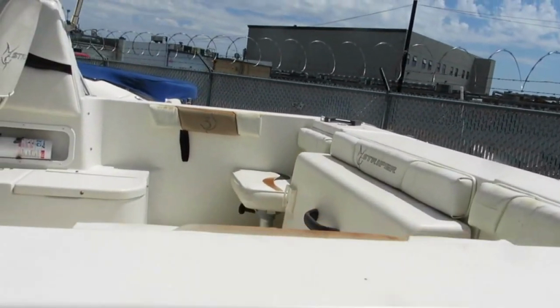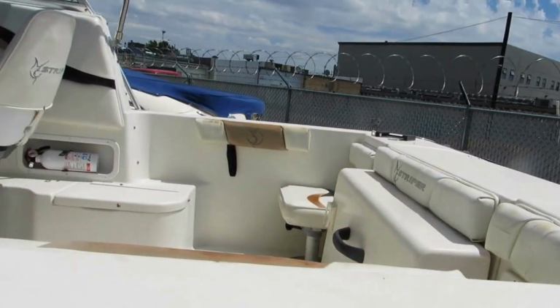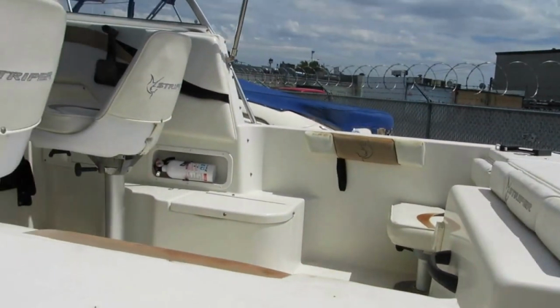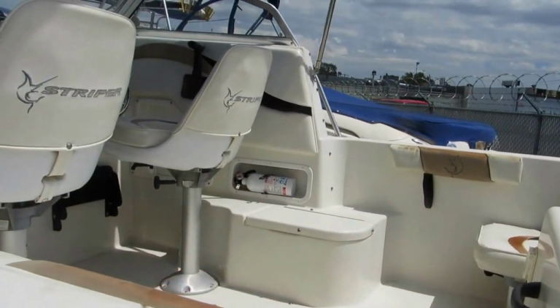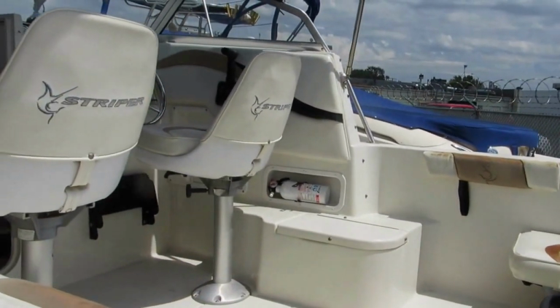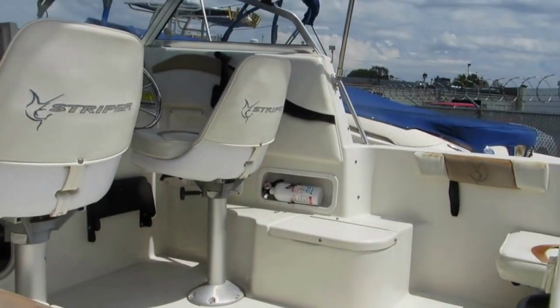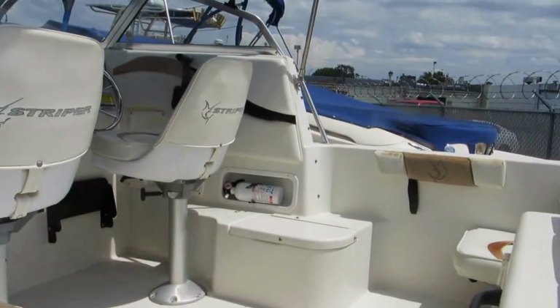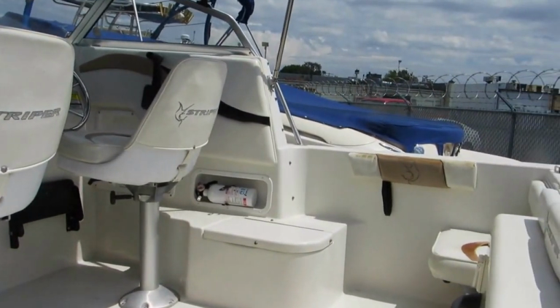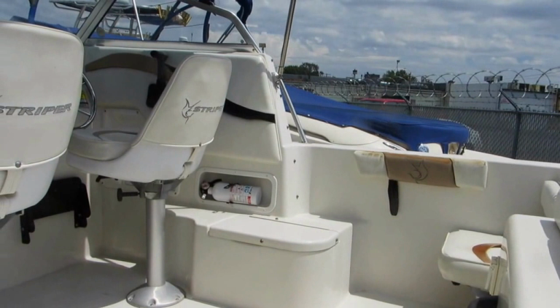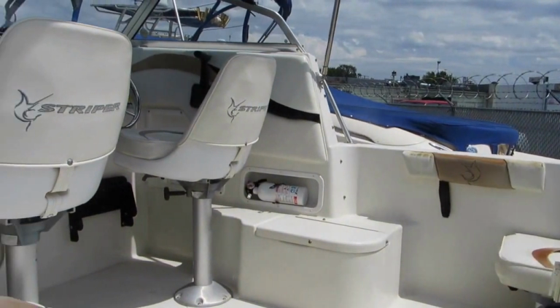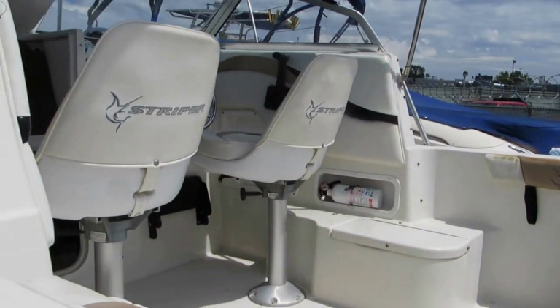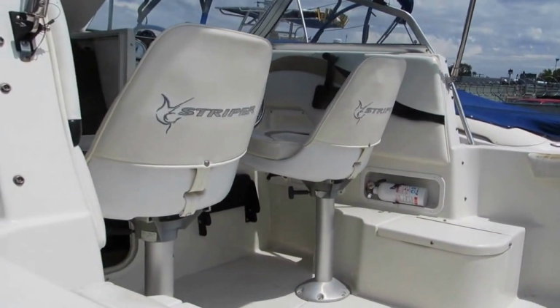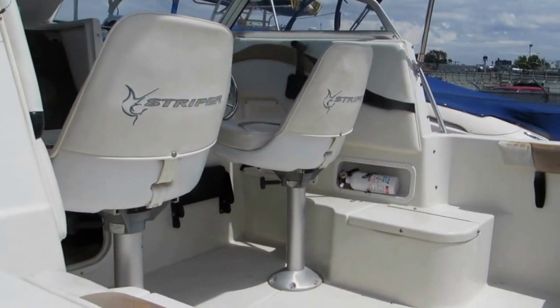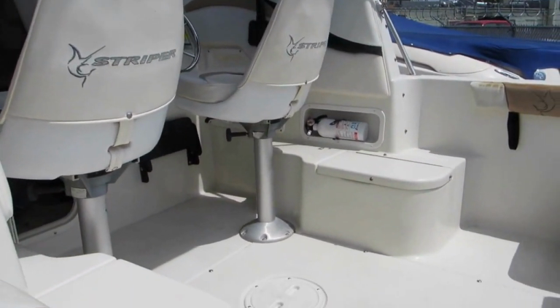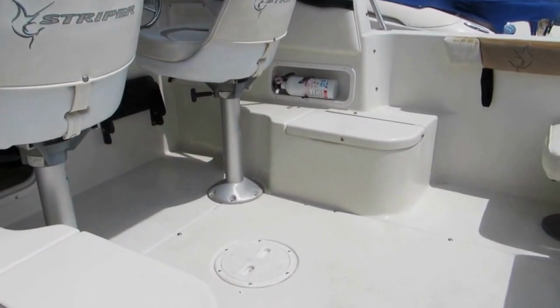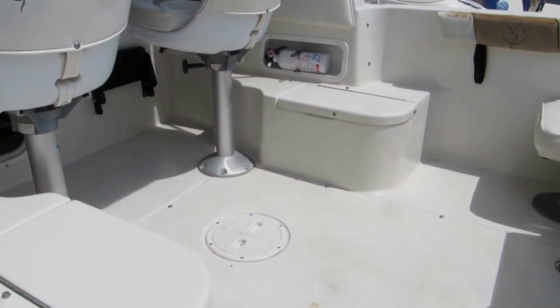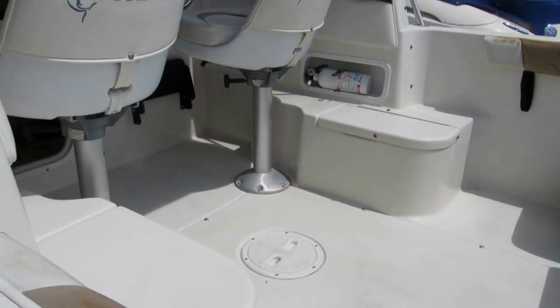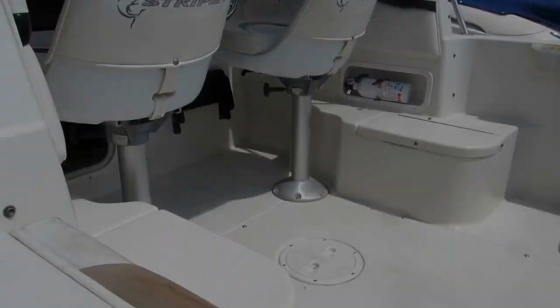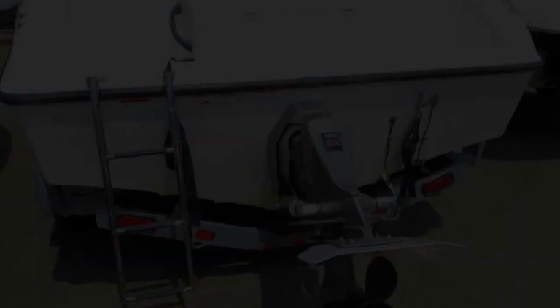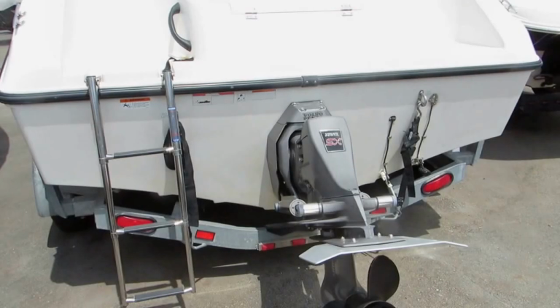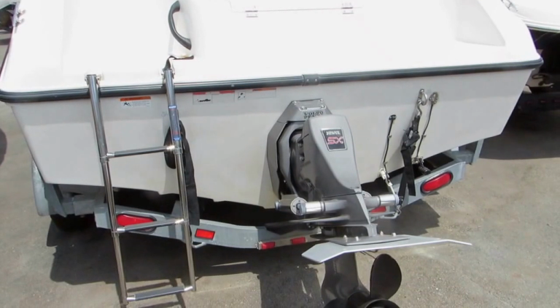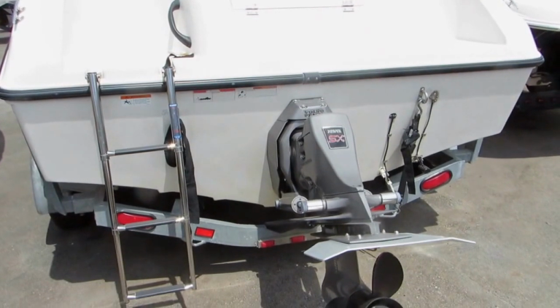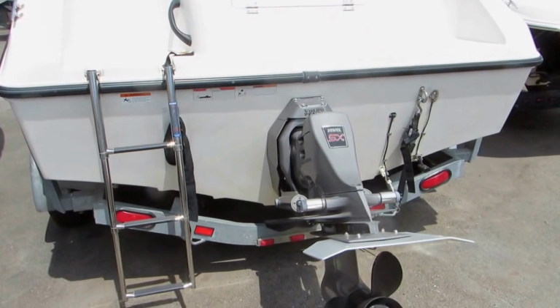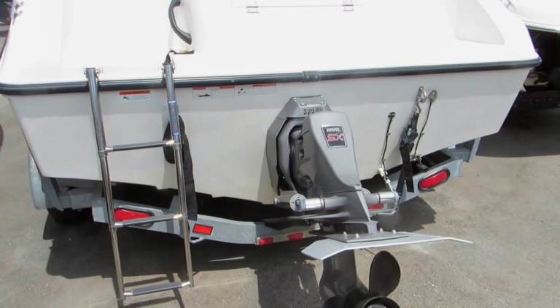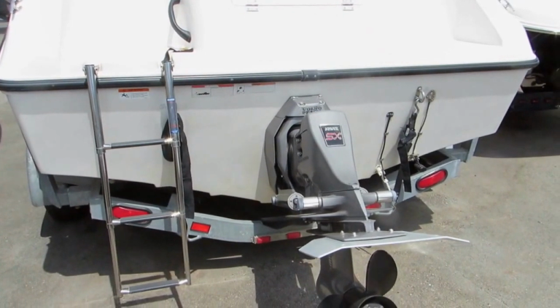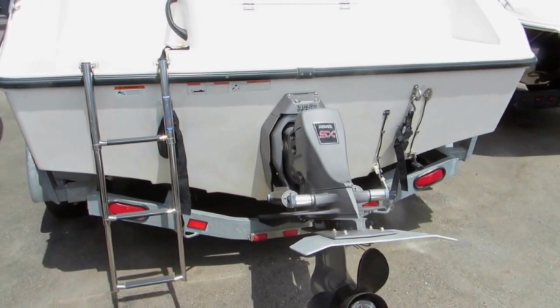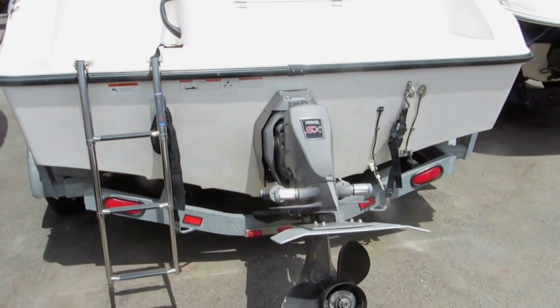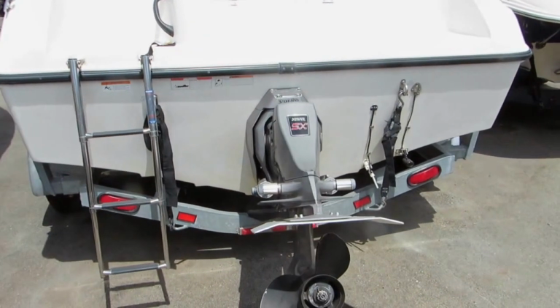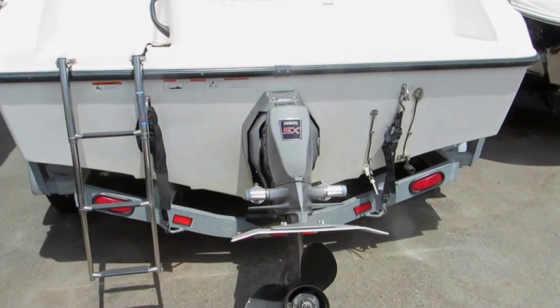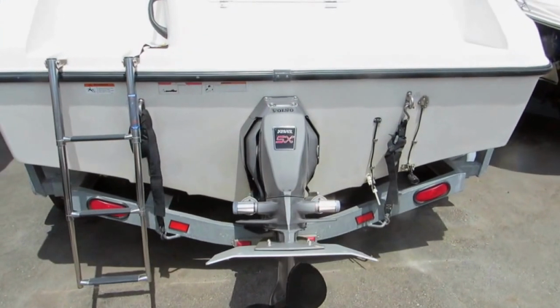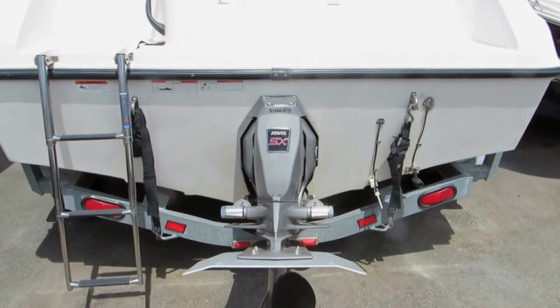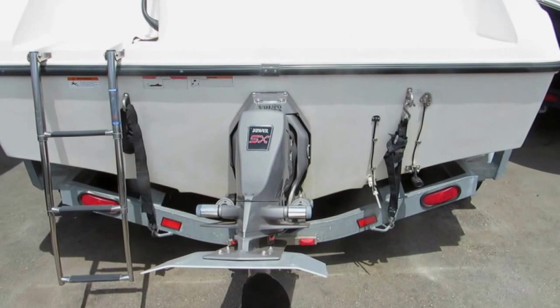This boat is equipped with jump seats for the back. These are your fish lockers. The stern of the boat has a 190 horsepower Volvo Penta V6.